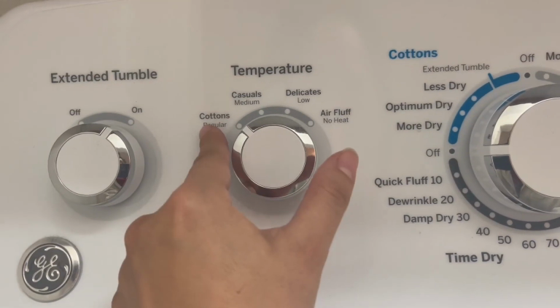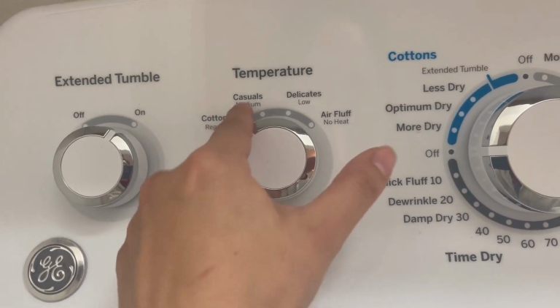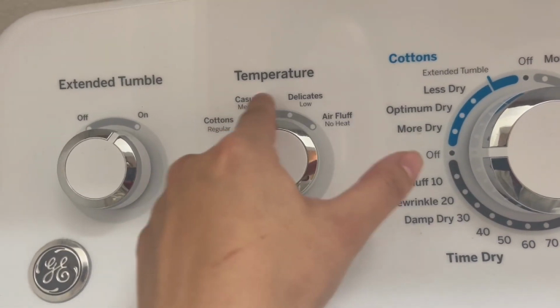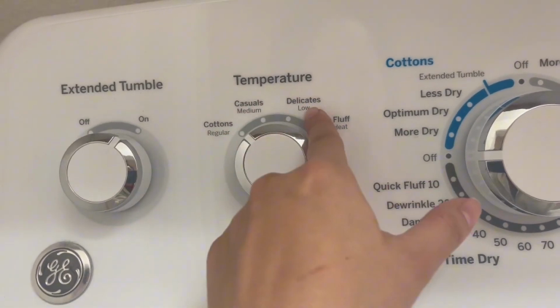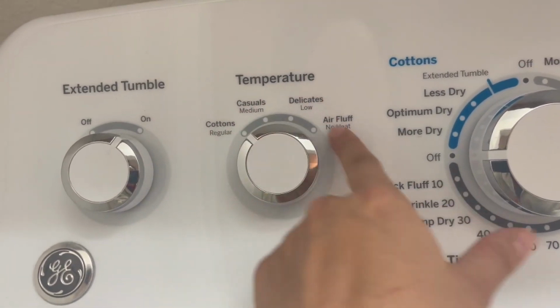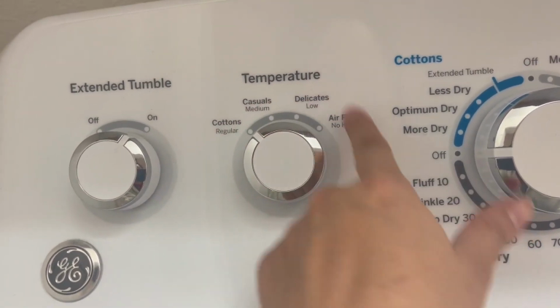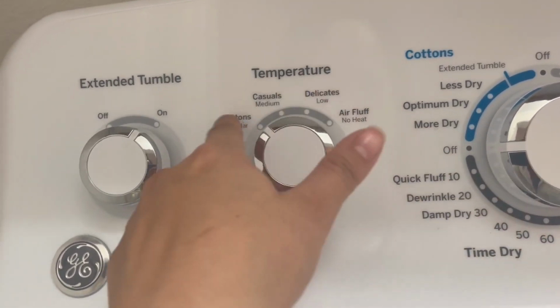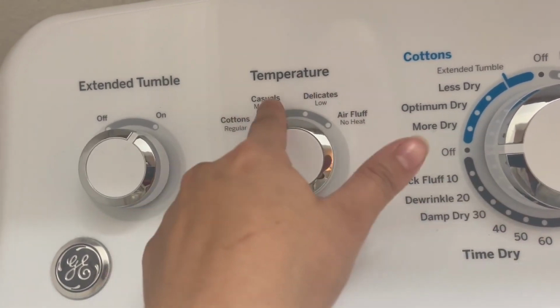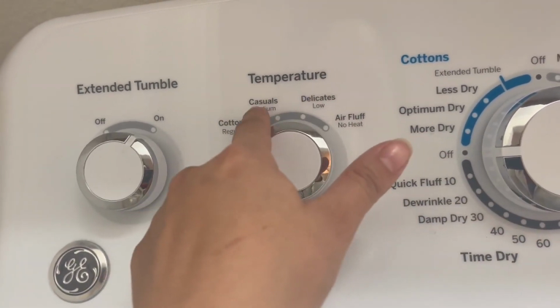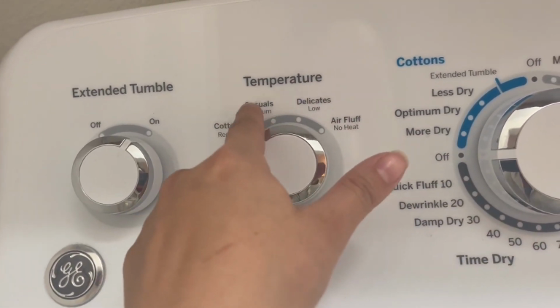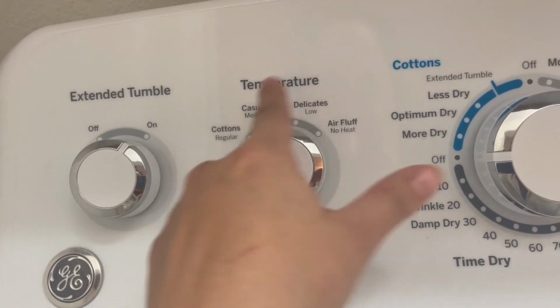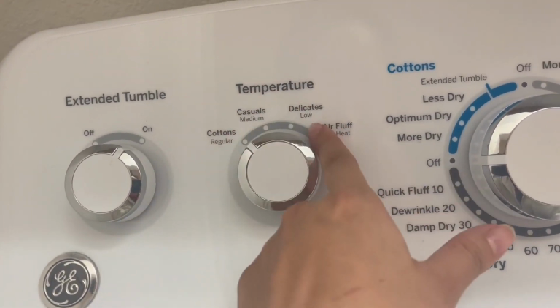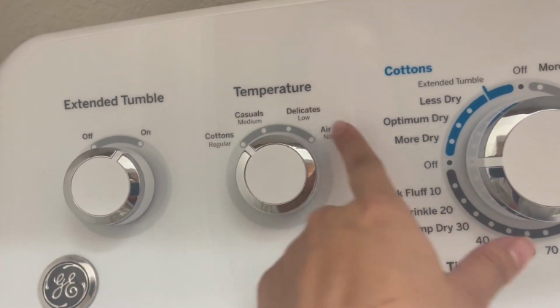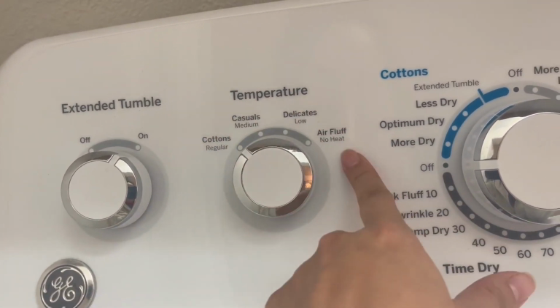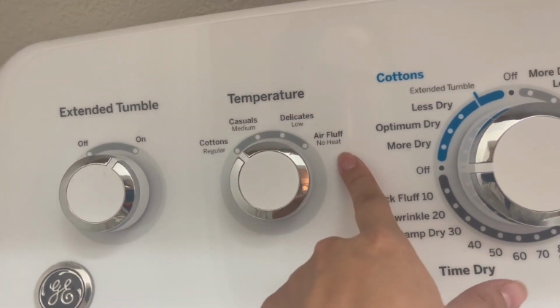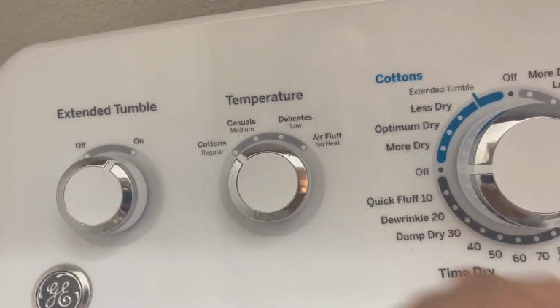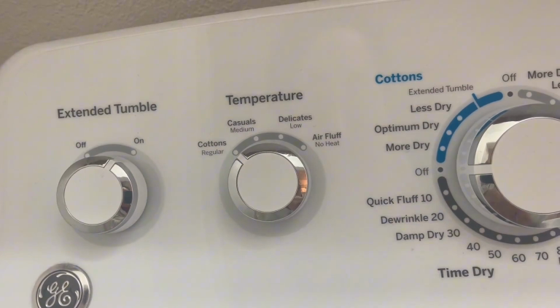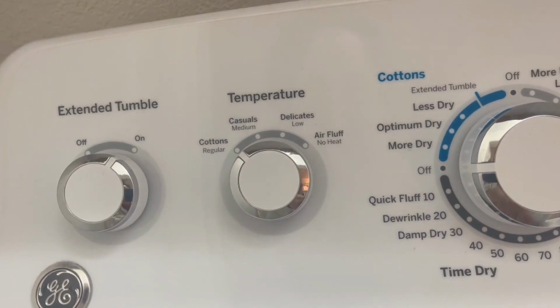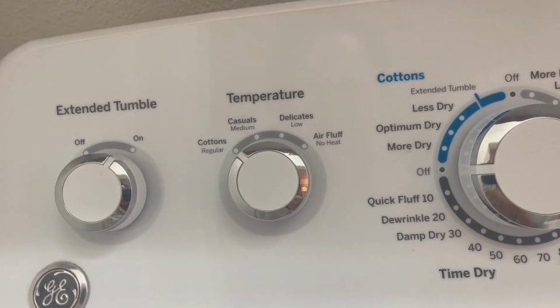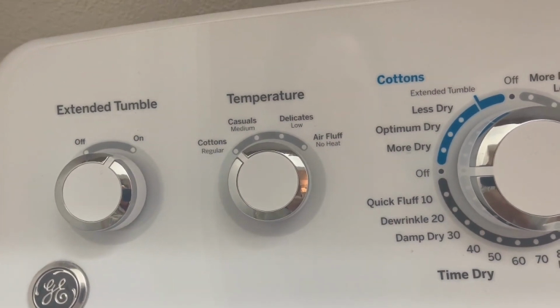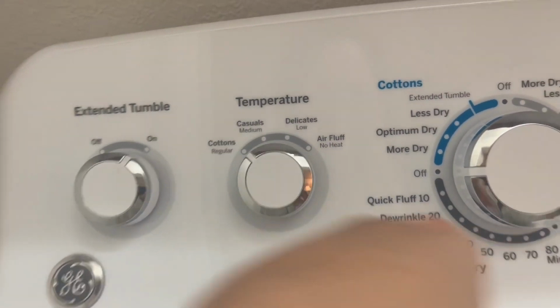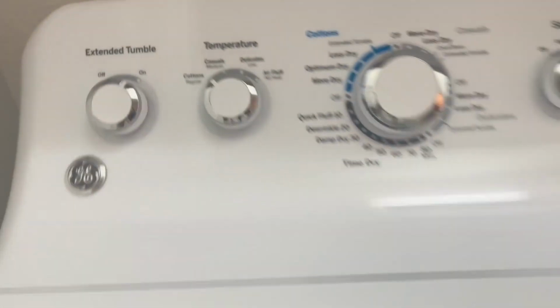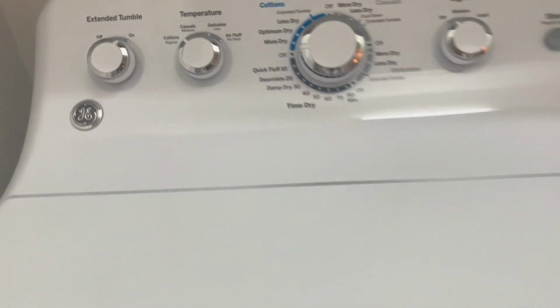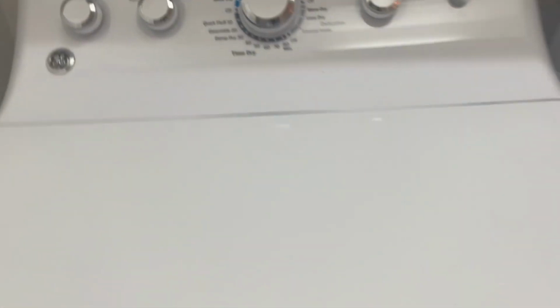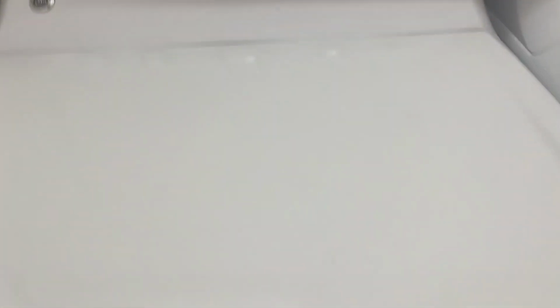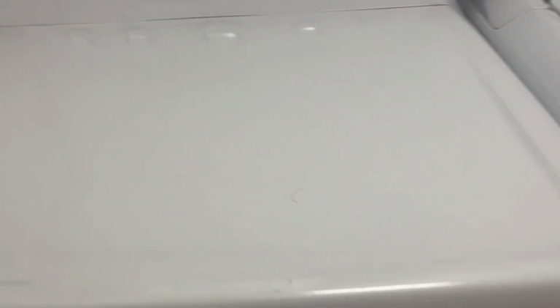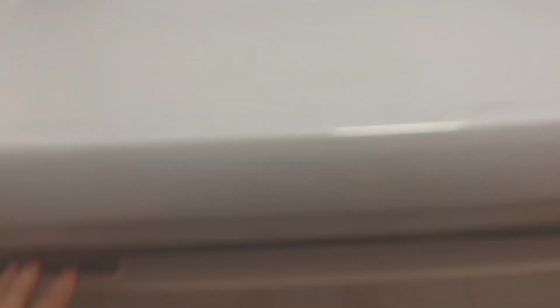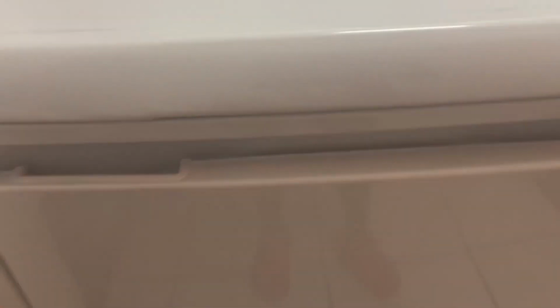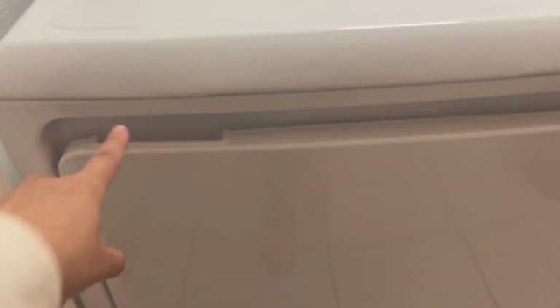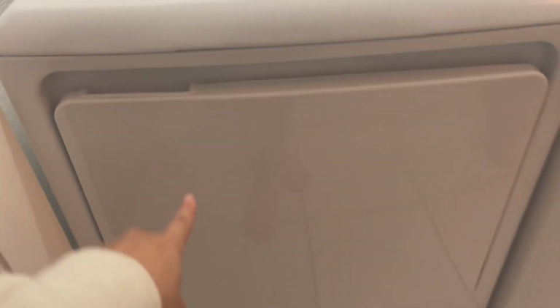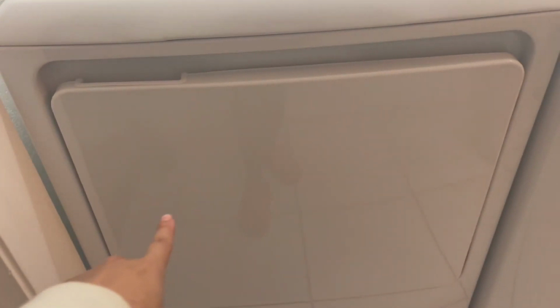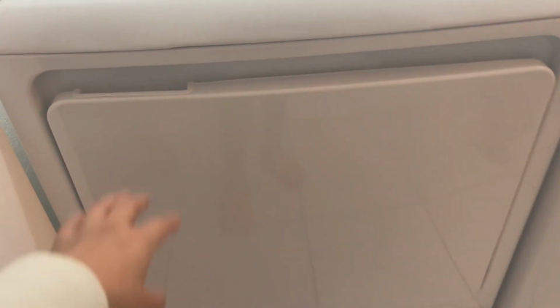Here you have your temperature. You can put it on casuals, delicates, or cotton. I like how everything is just straightforward.